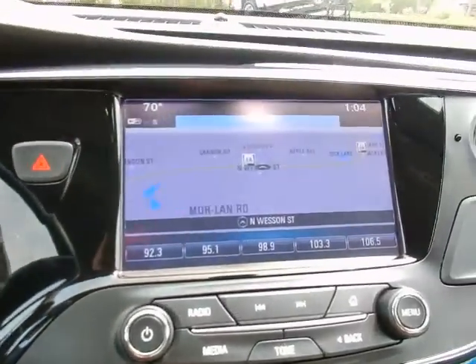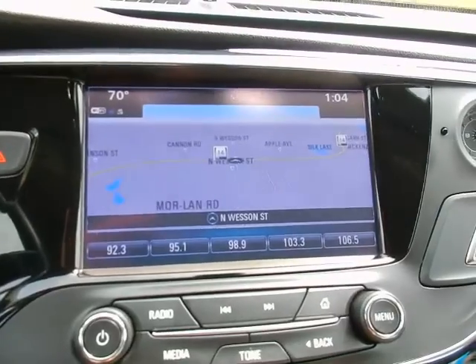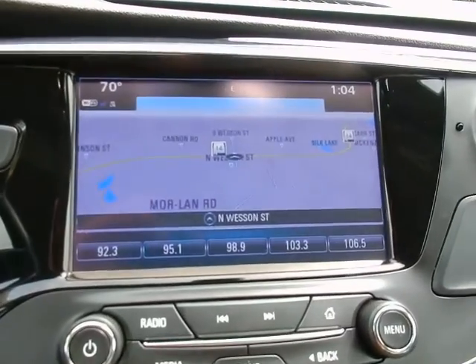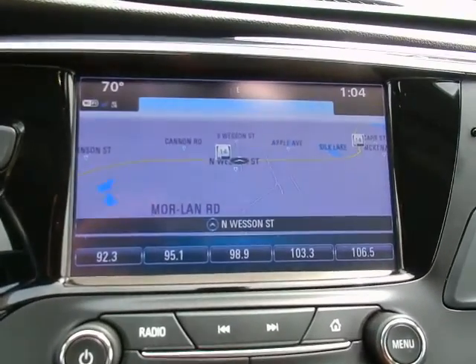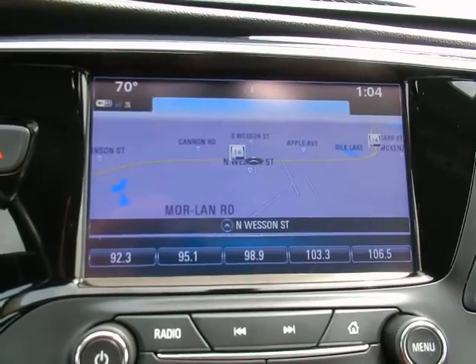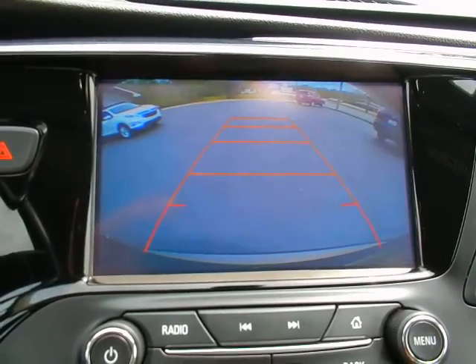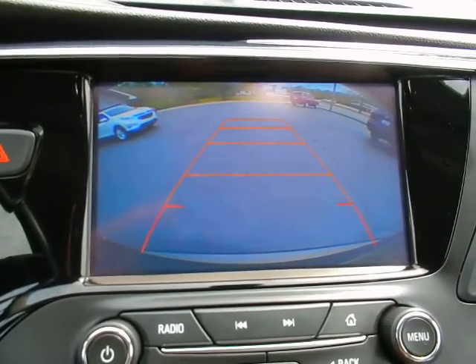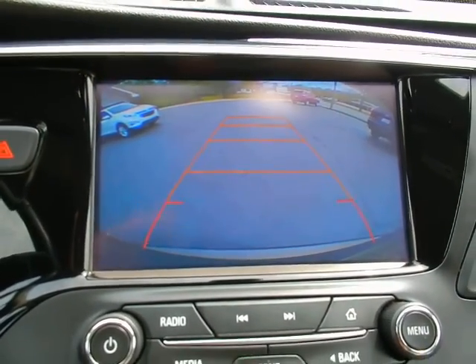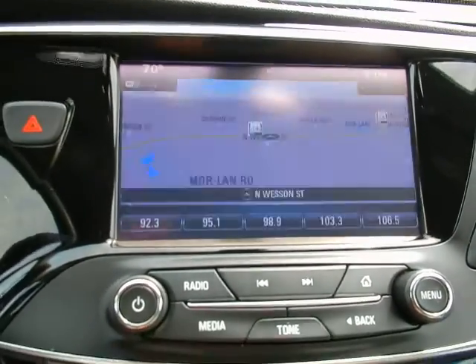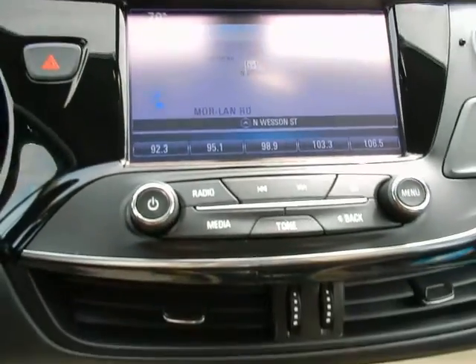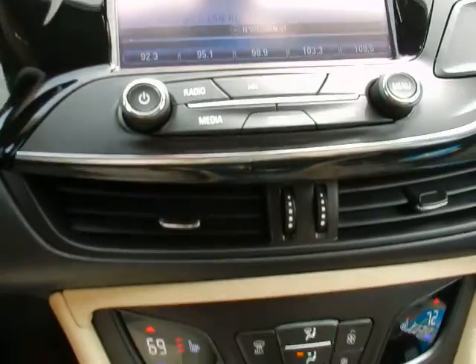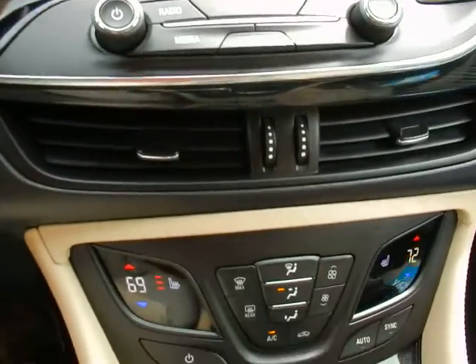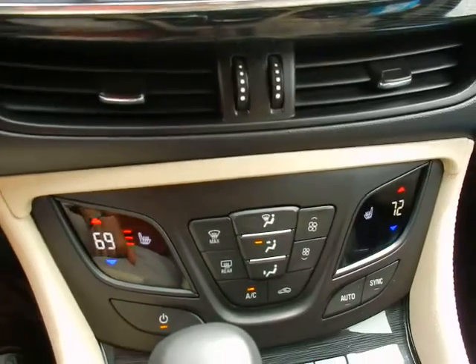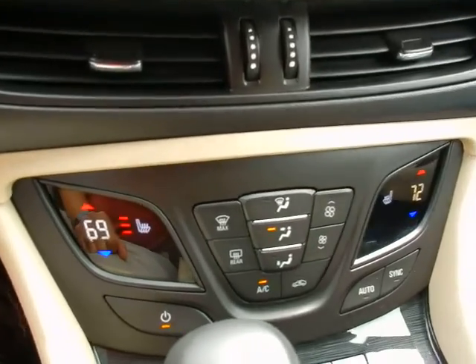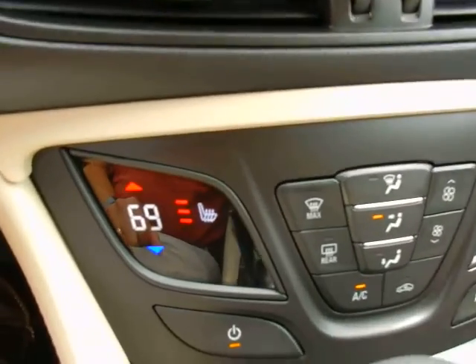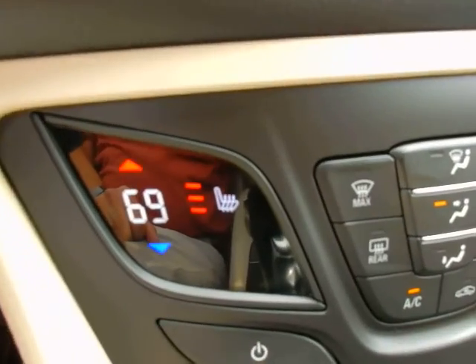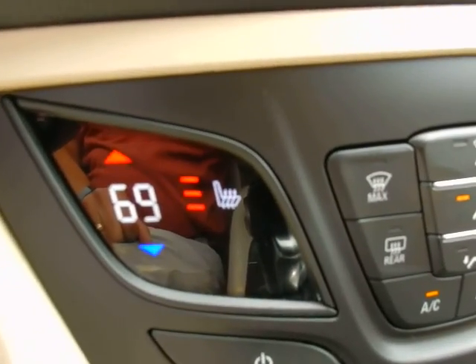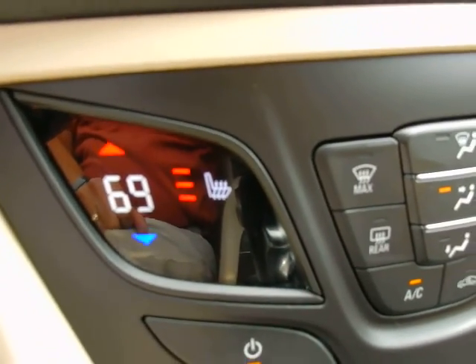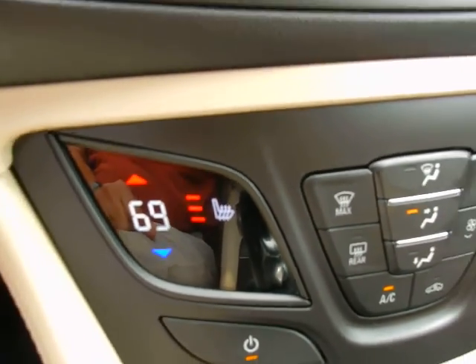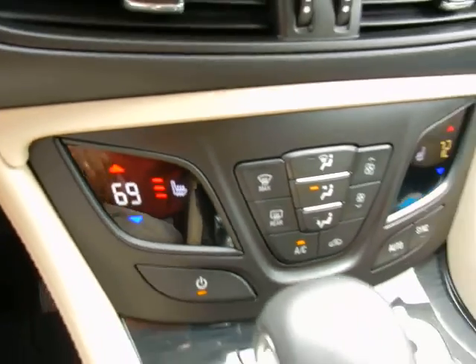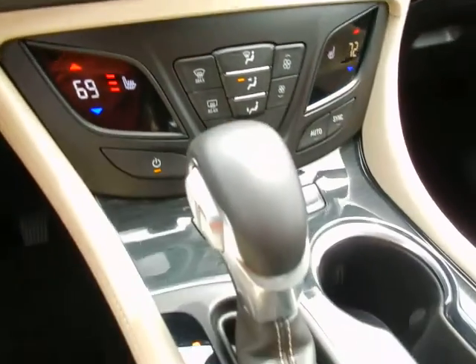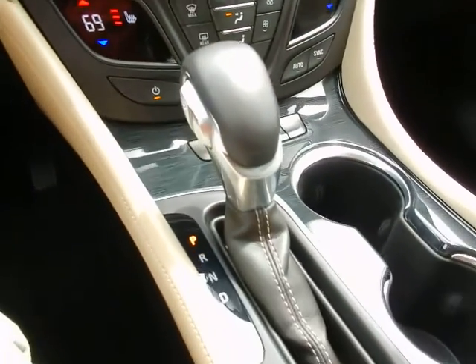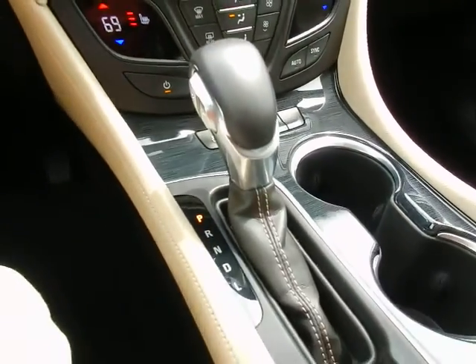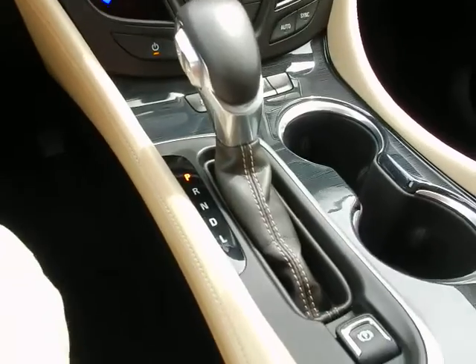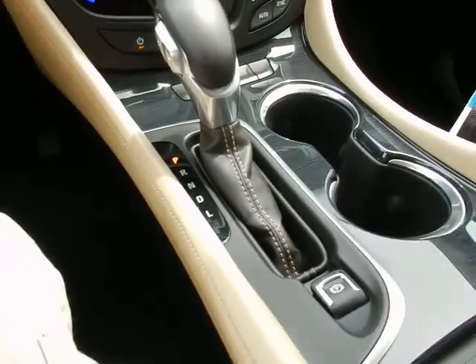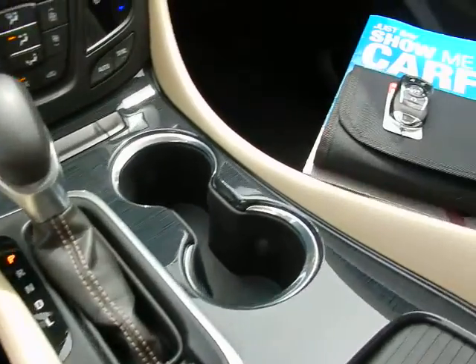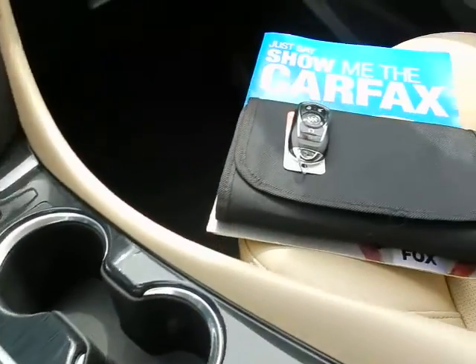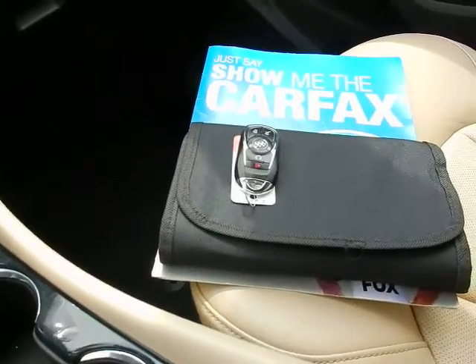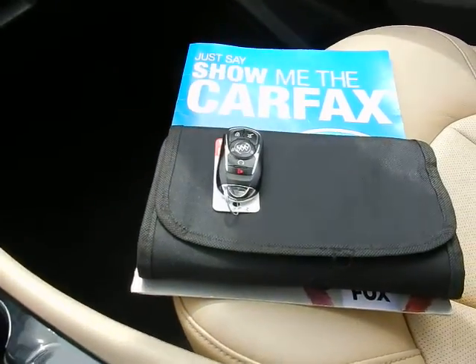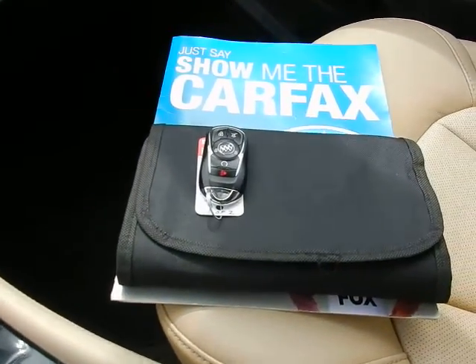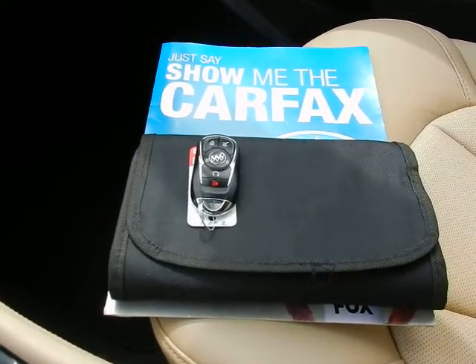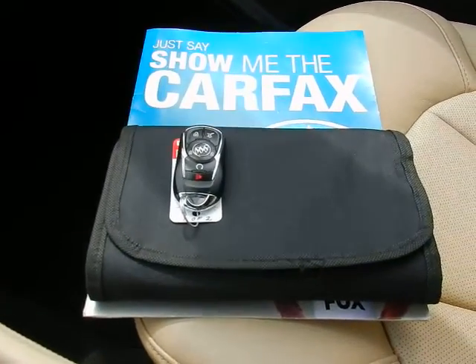In-dash navigation, backup camera, dual zone climate control, heated seats — driver and passenger — console shifter, keyless entry key fob including remote start.